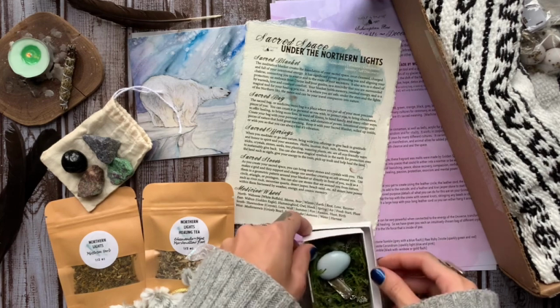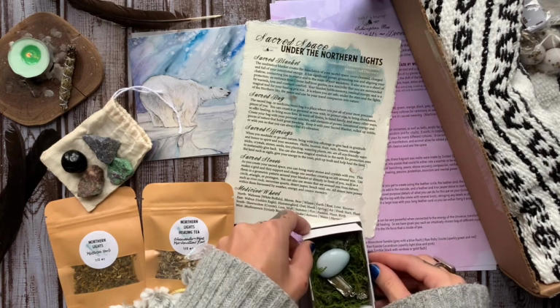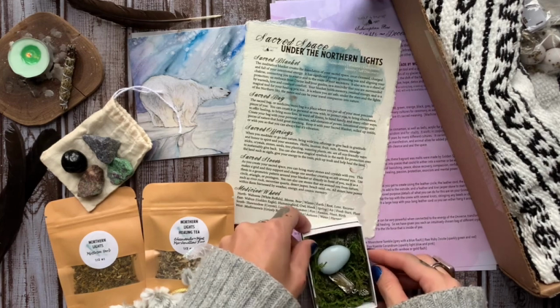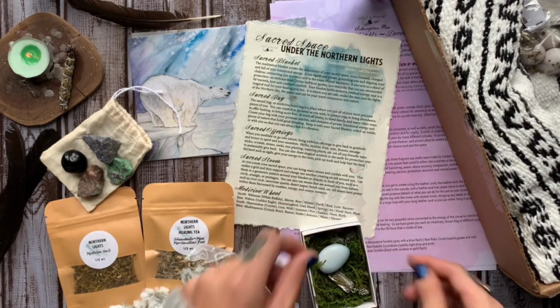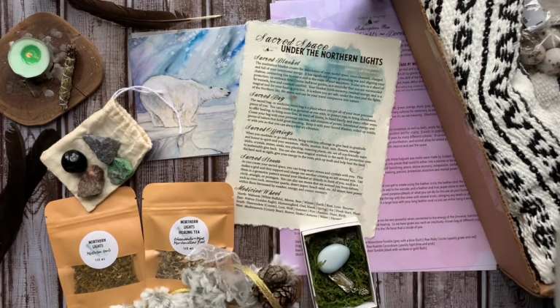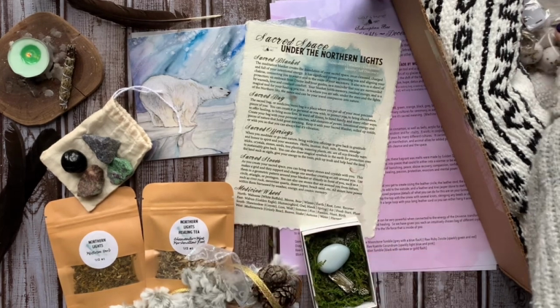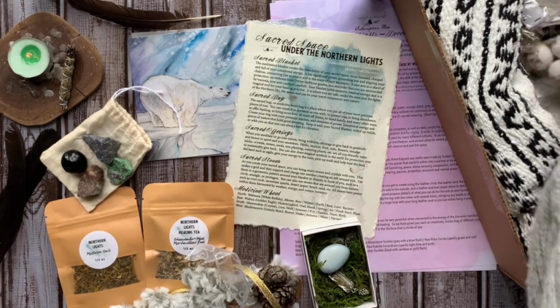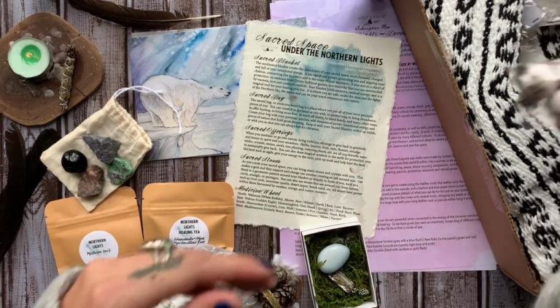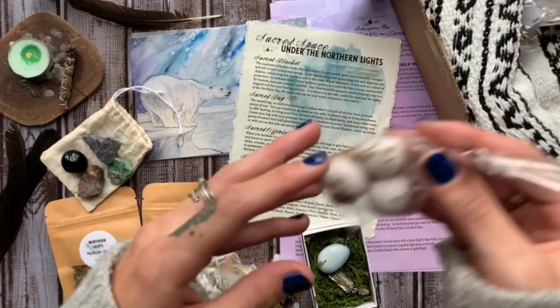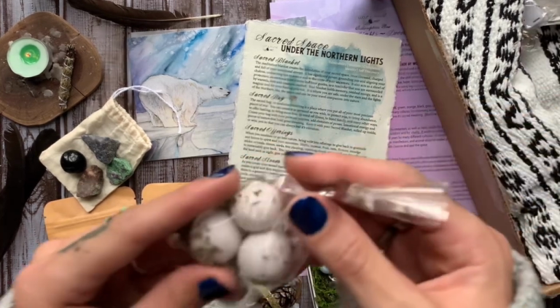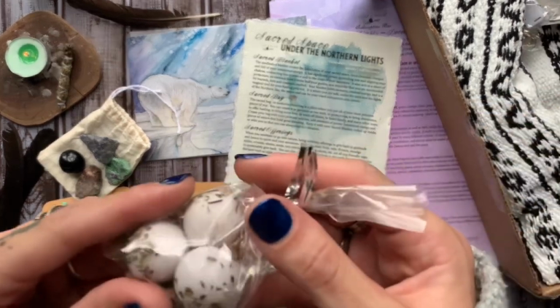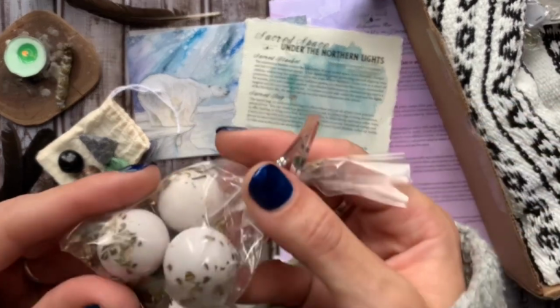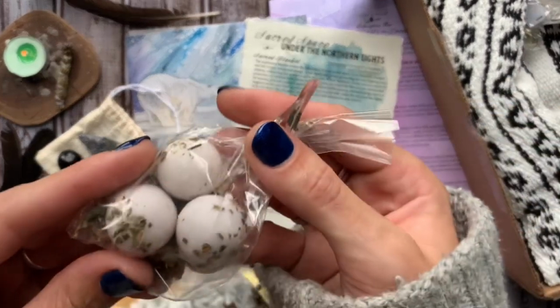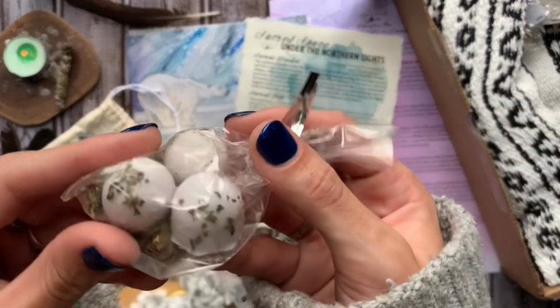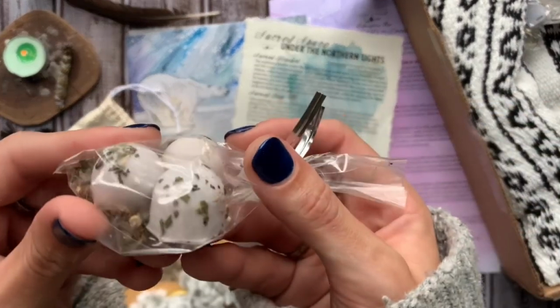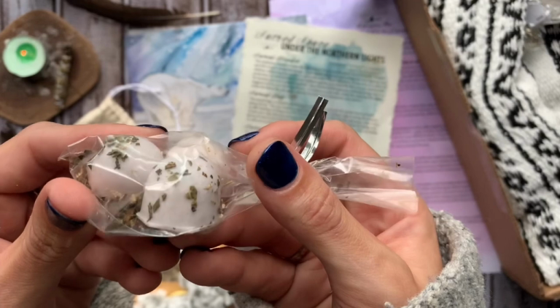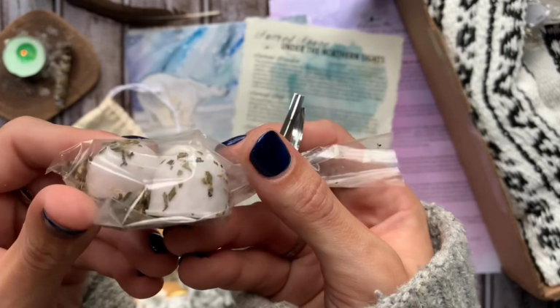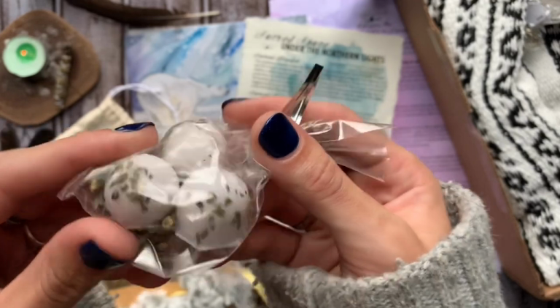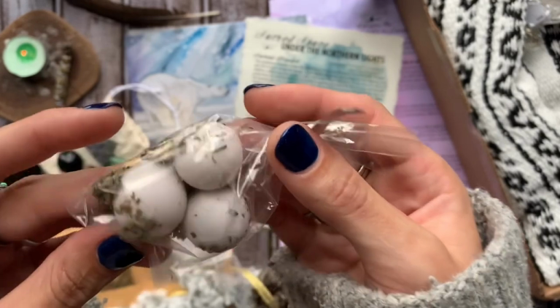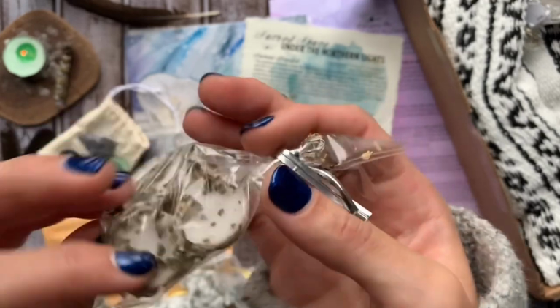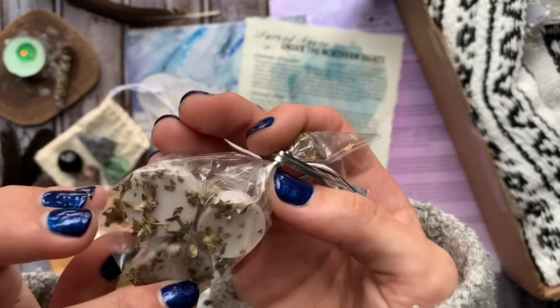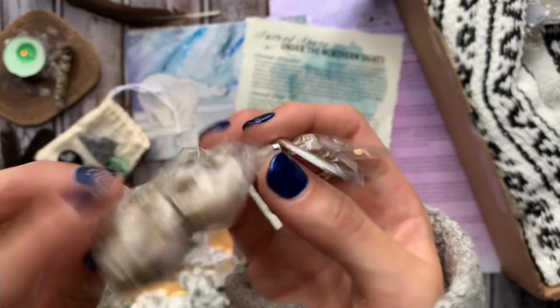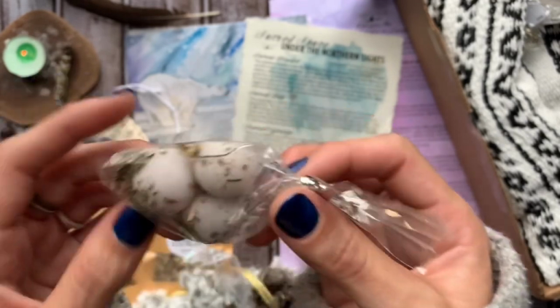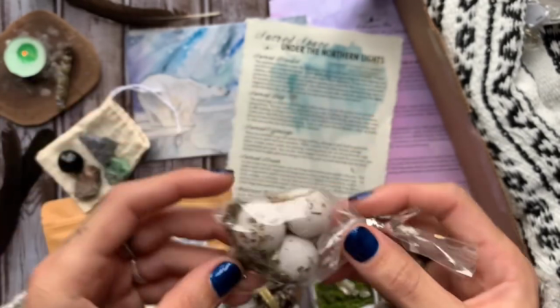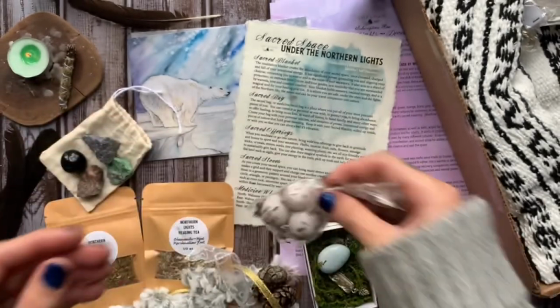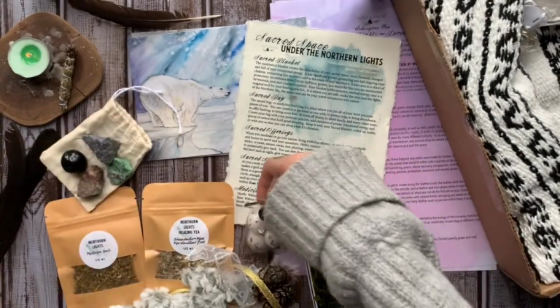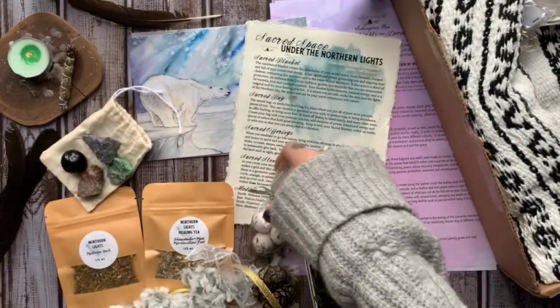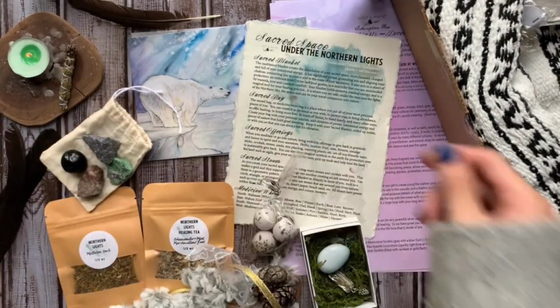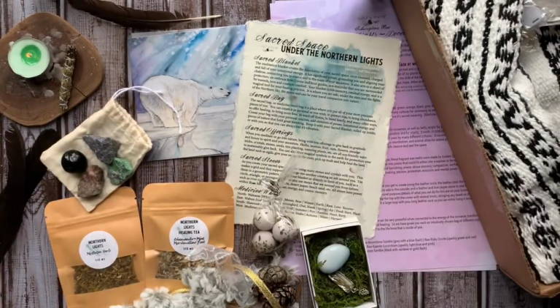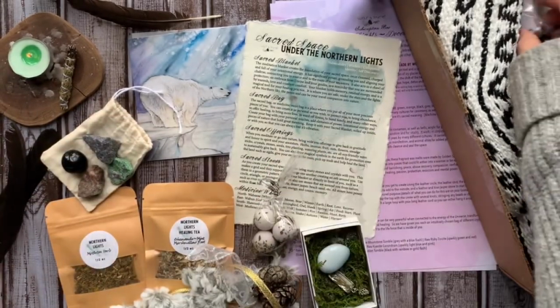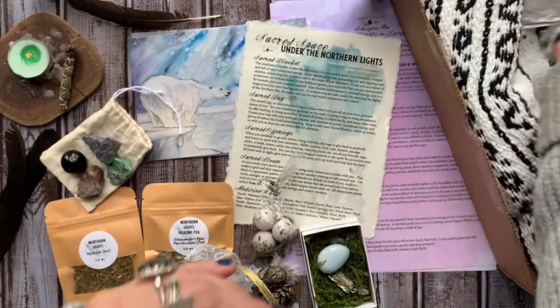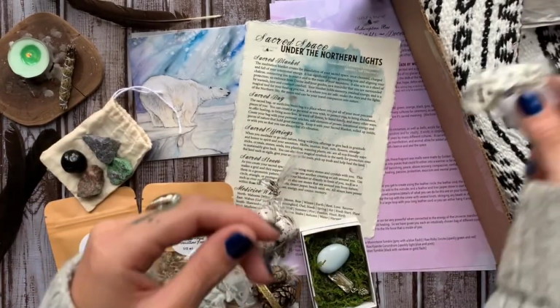Coming up next, we have some winter wax melts. These will have elements of banishing, peace, compassion, confidence, healing, abundance, and other energies.